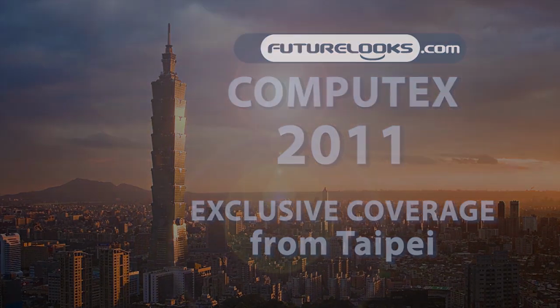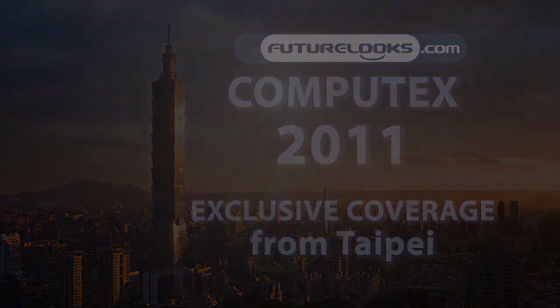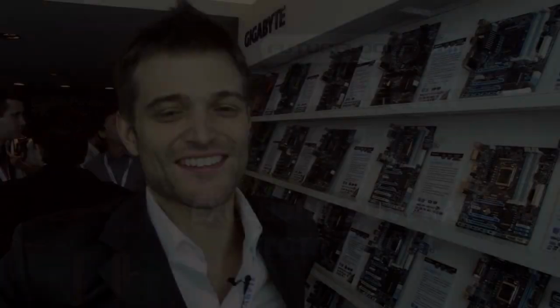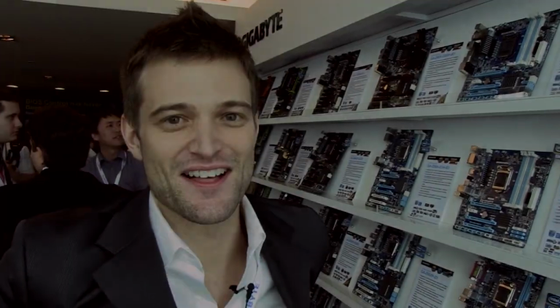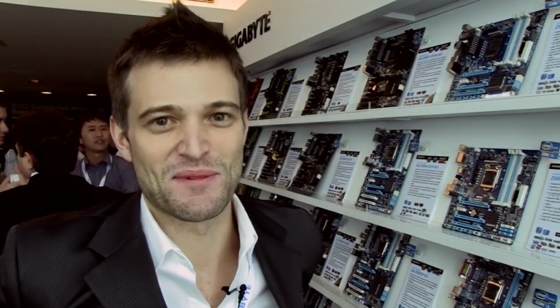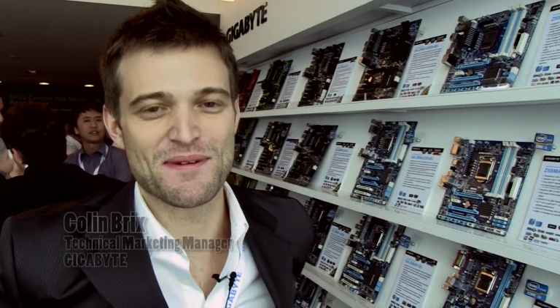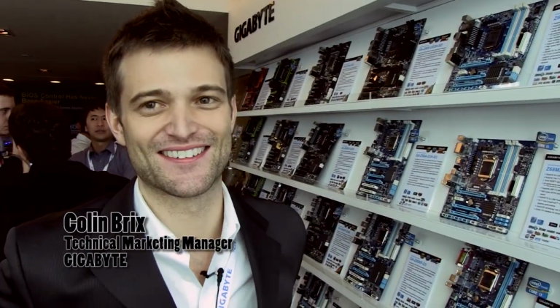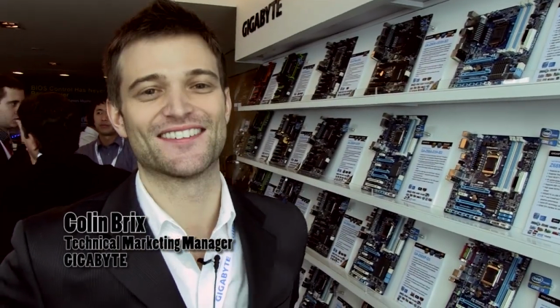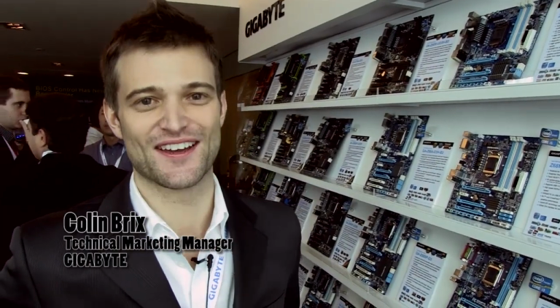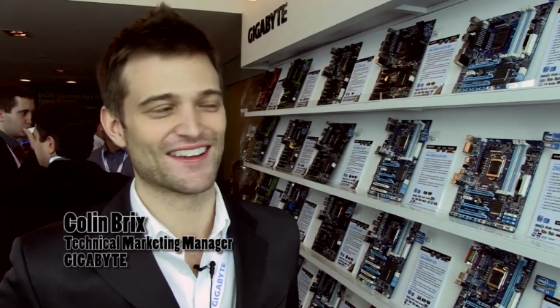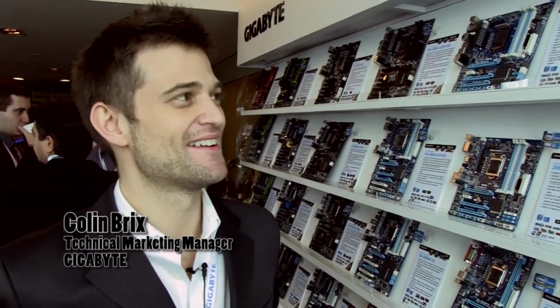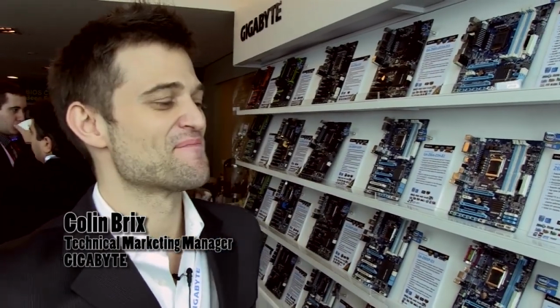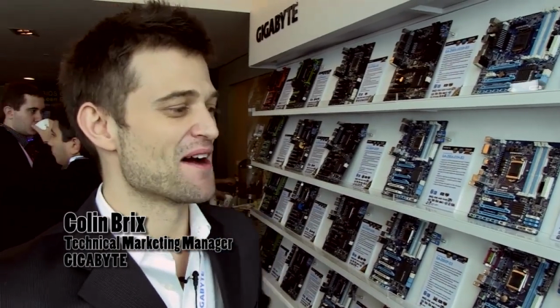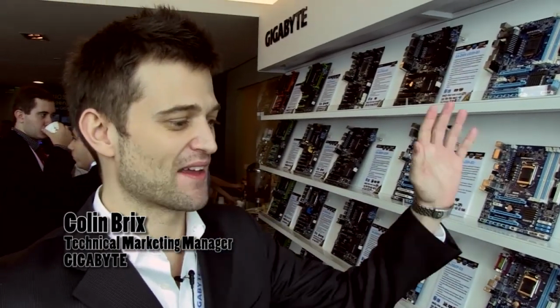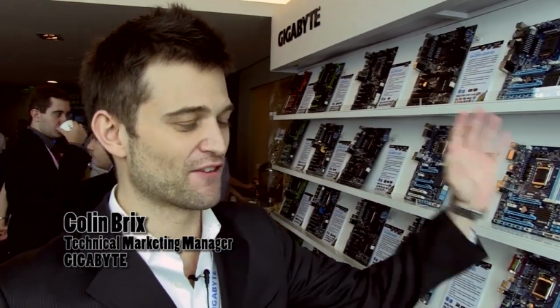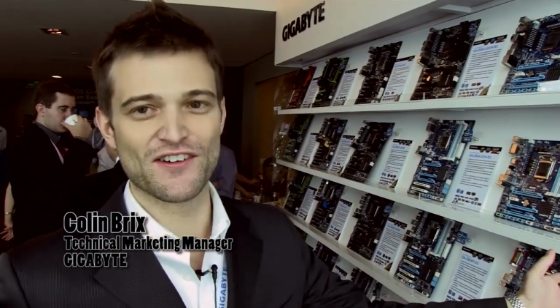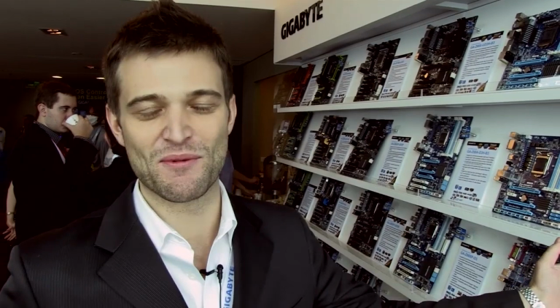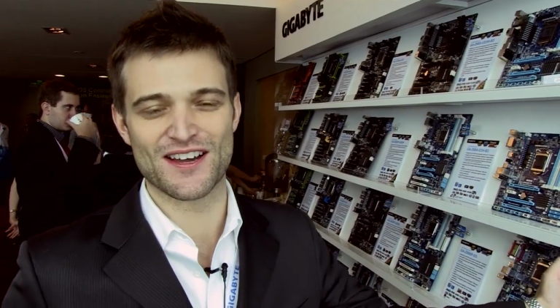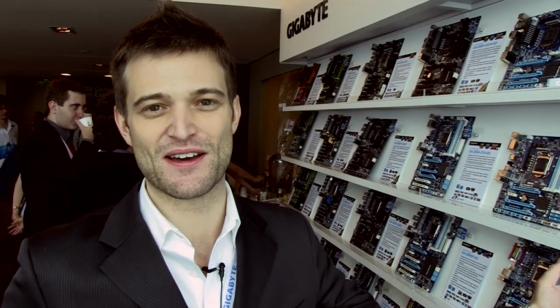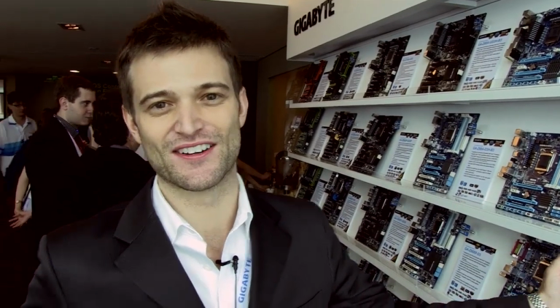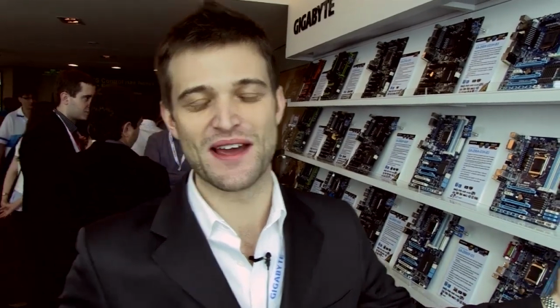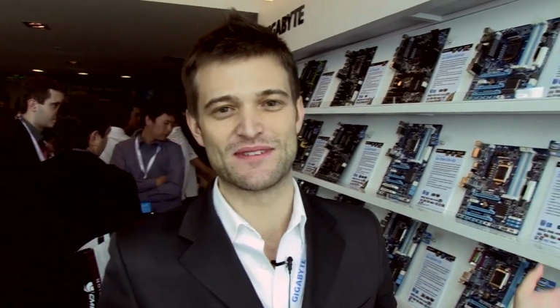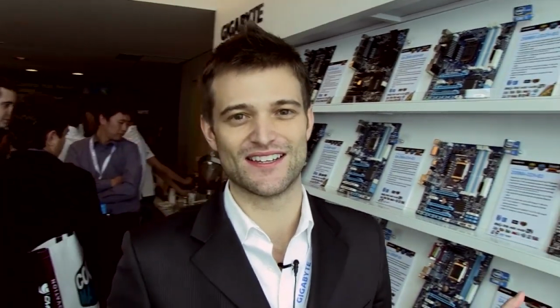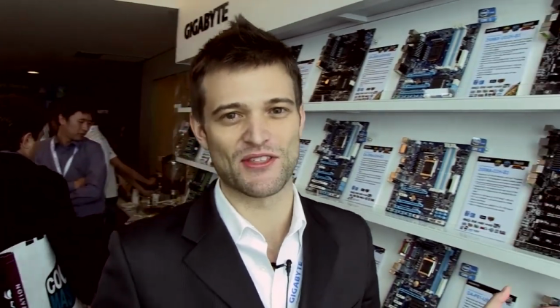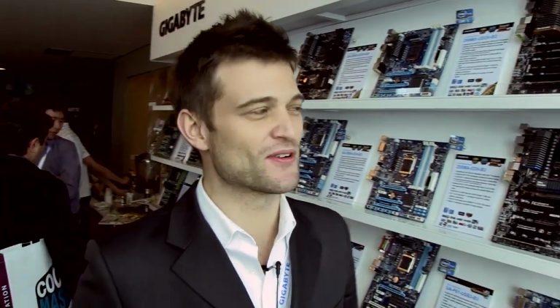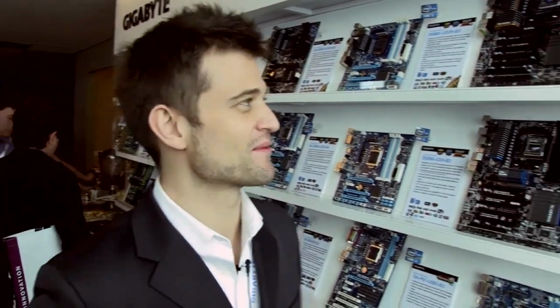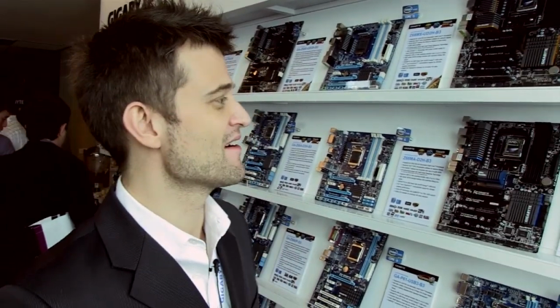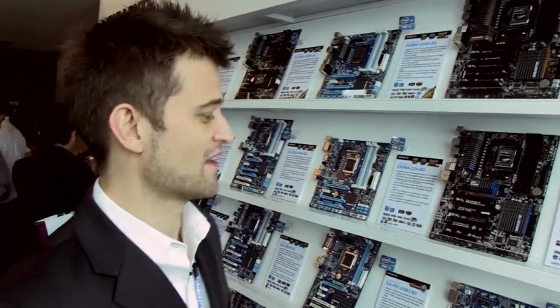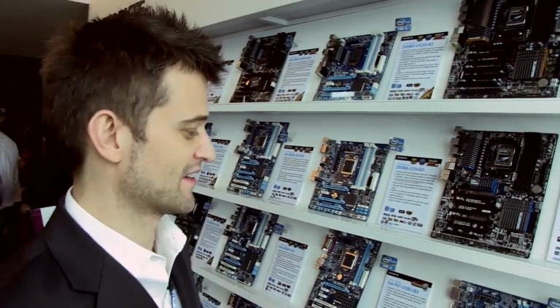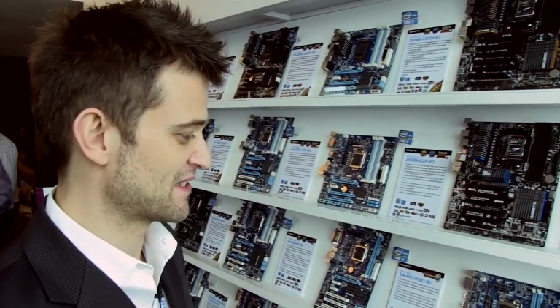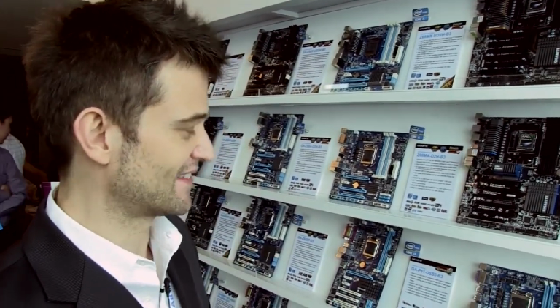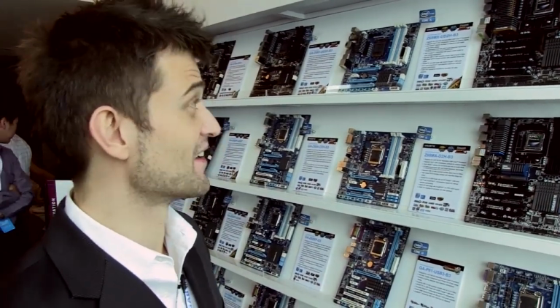Hi, this is Colin from Gigabyte. It's nice to see you guys again. First of all, I want to talk about our new AMD motherboards that we have at Computex this year.